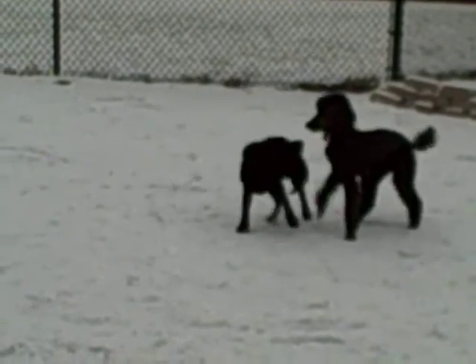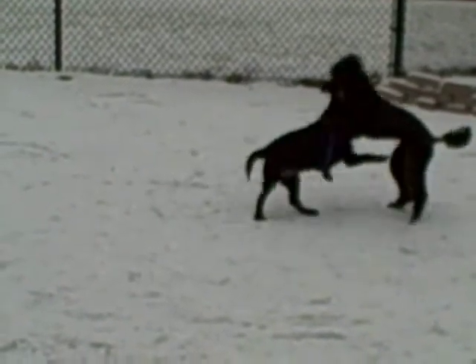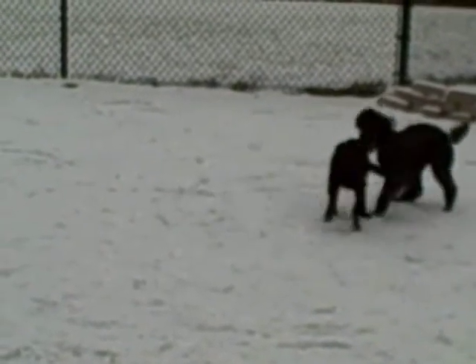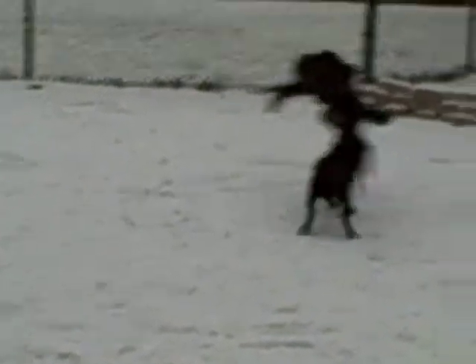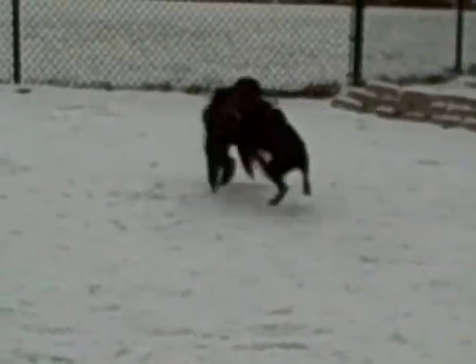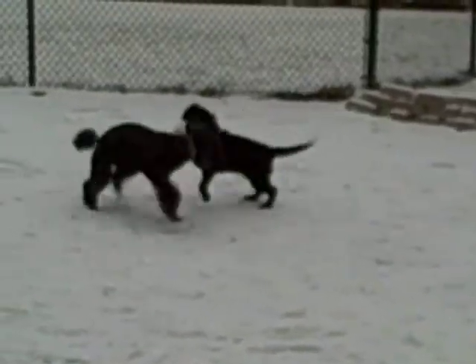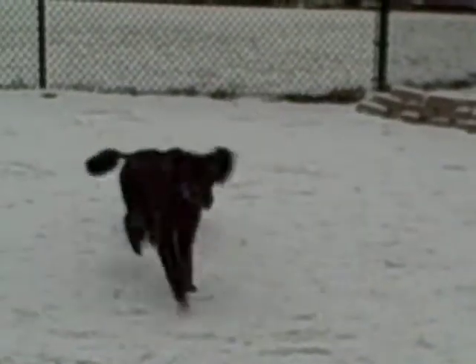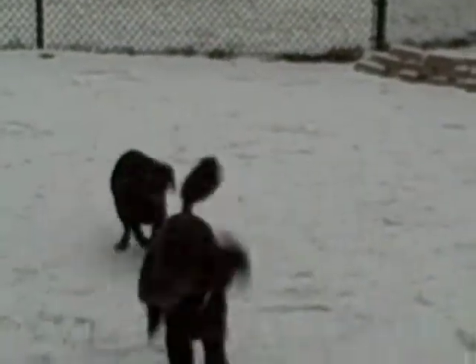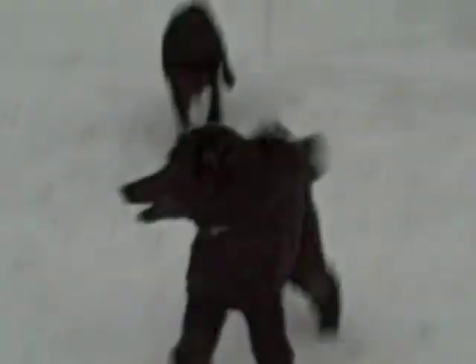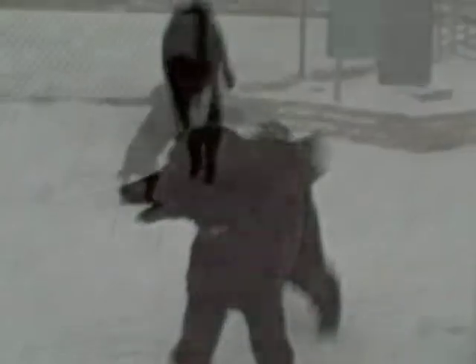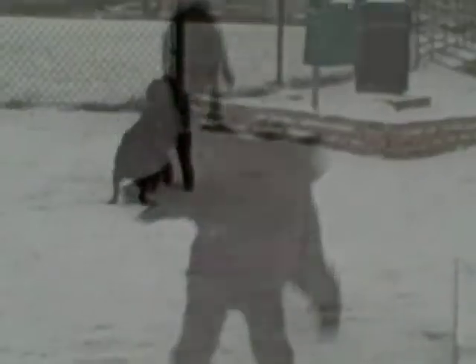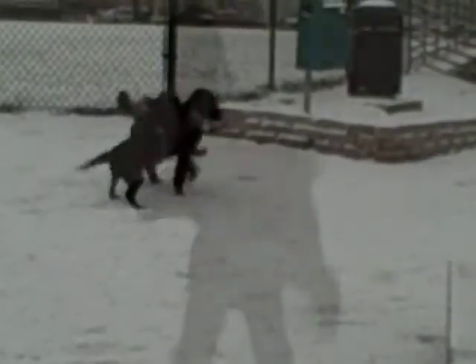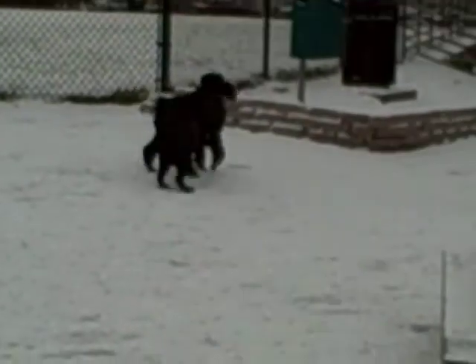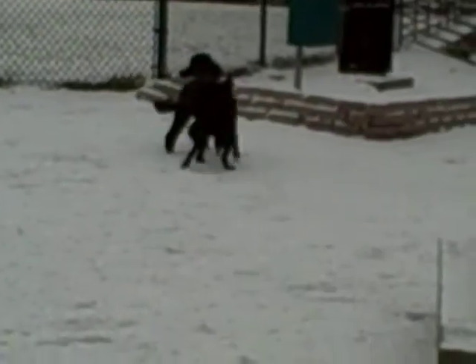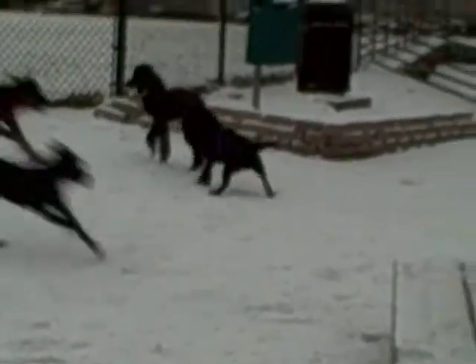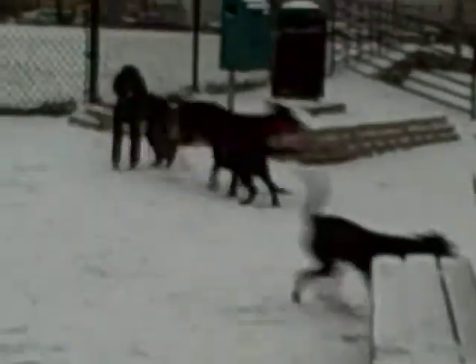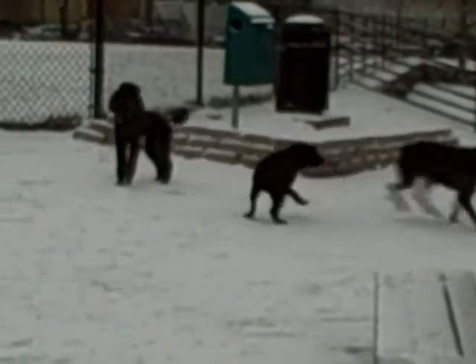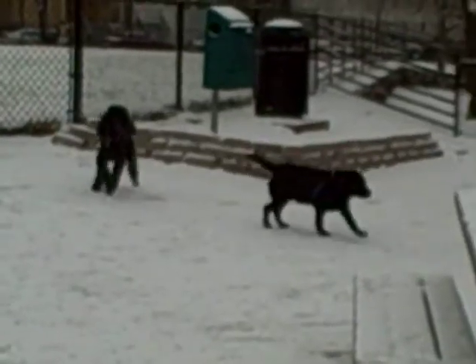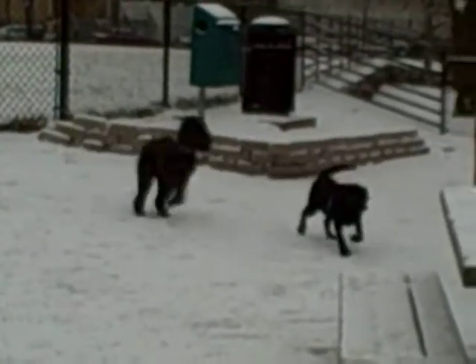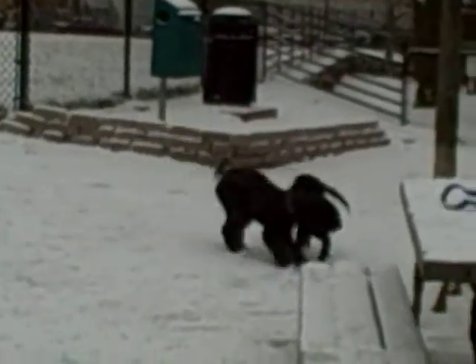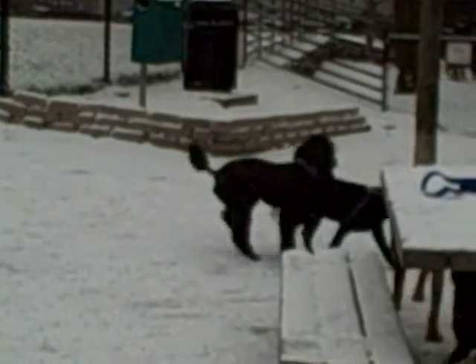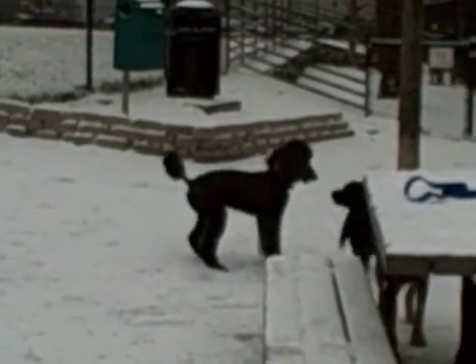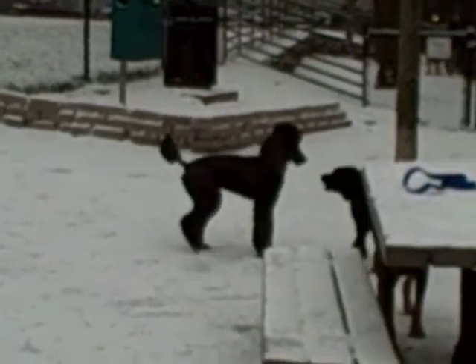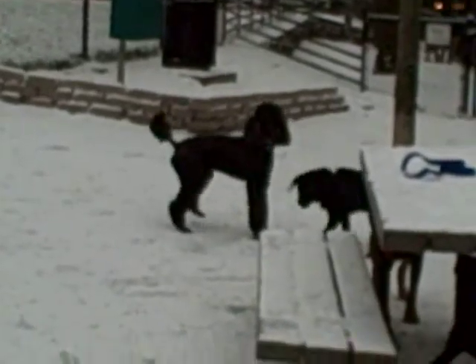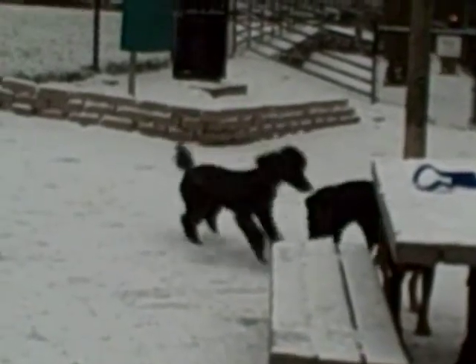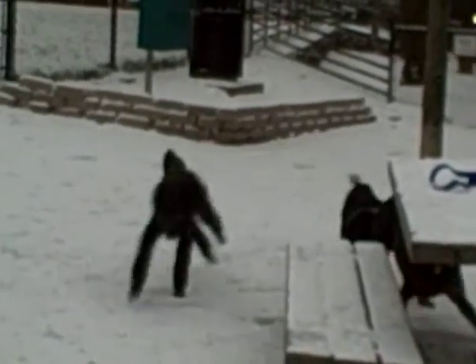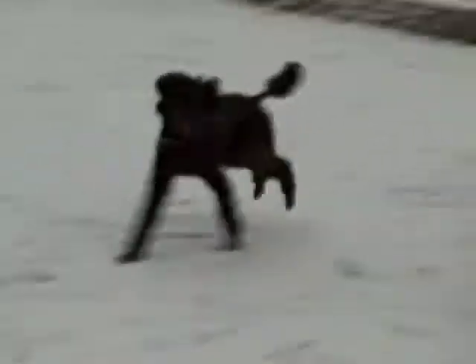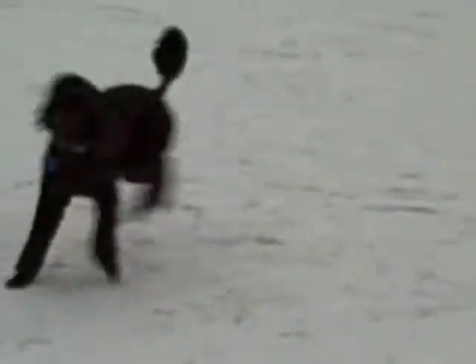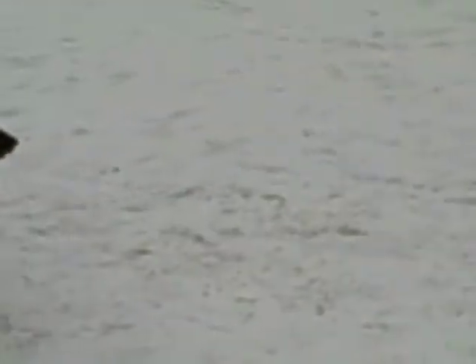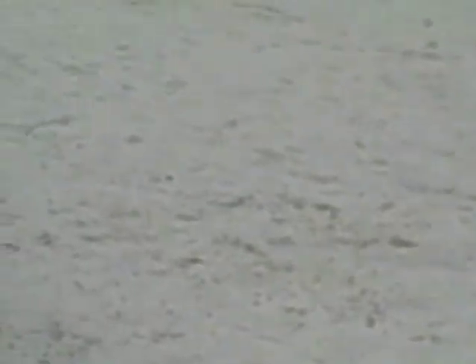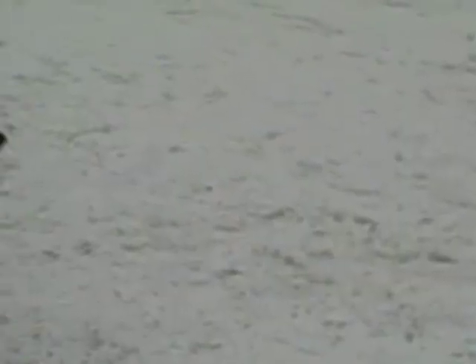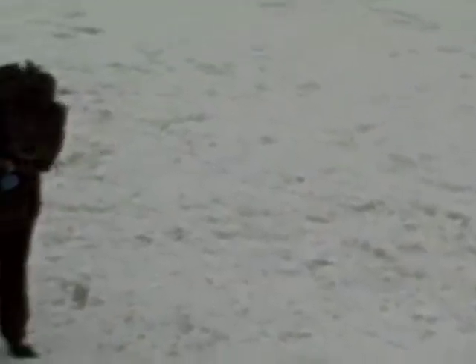Snoop is going to get distracted by some other dogs, so I'm going to call her to keep her from pestering the puppy. Strummer, here.